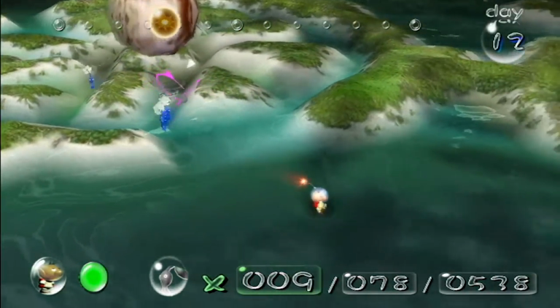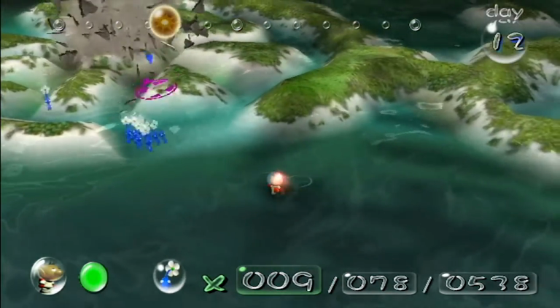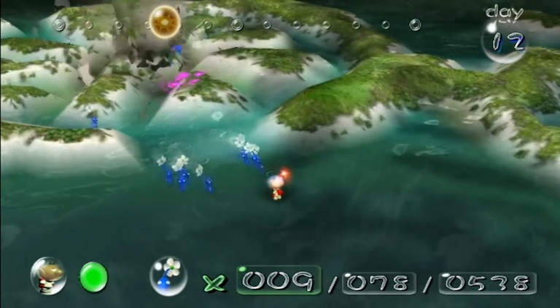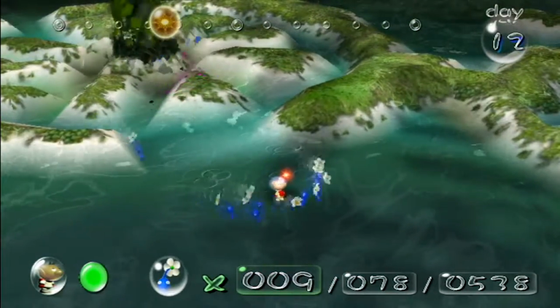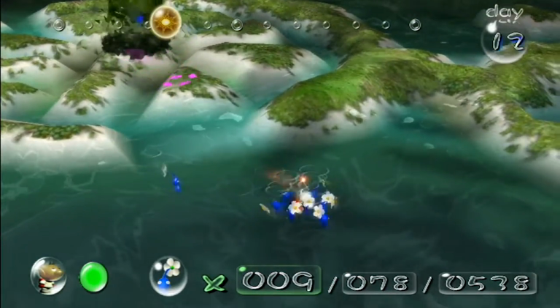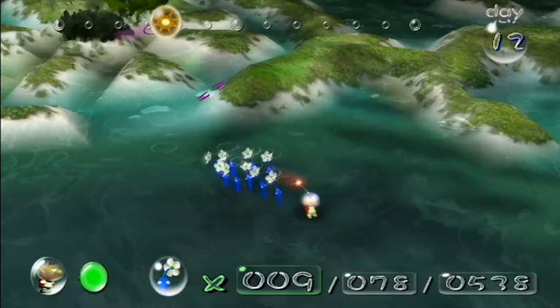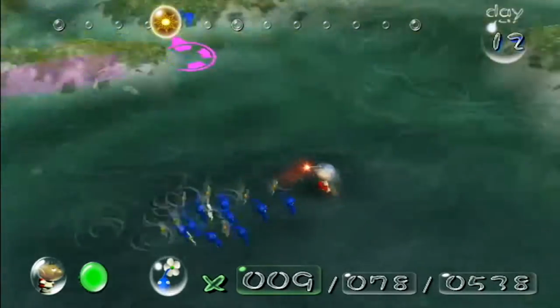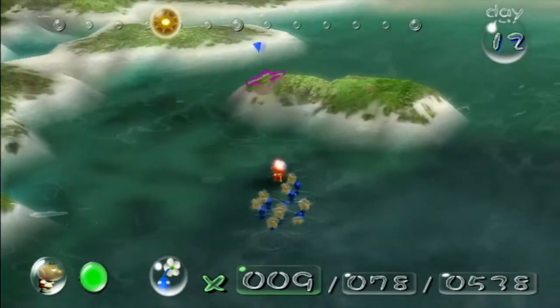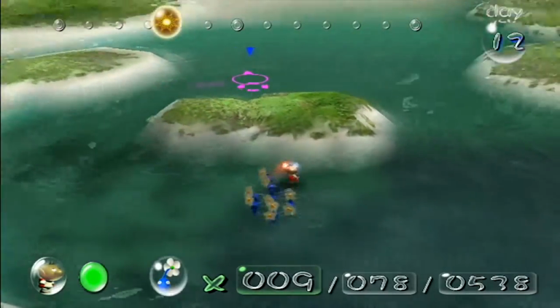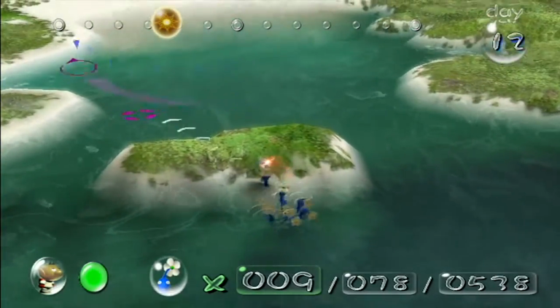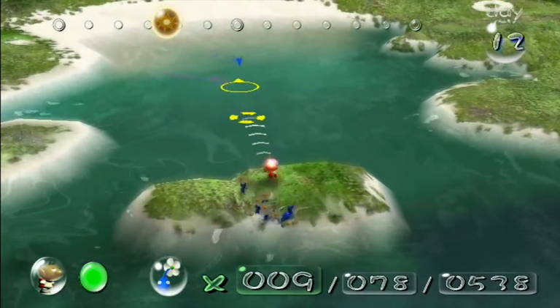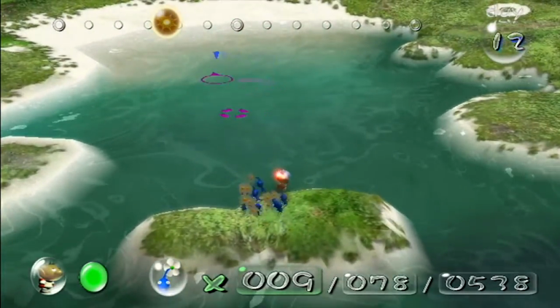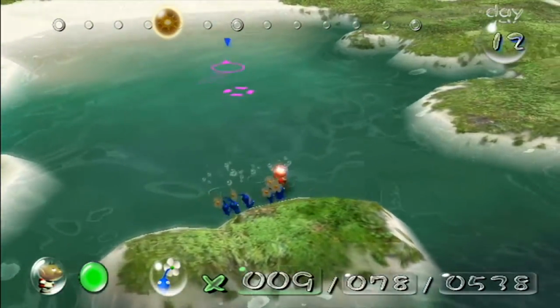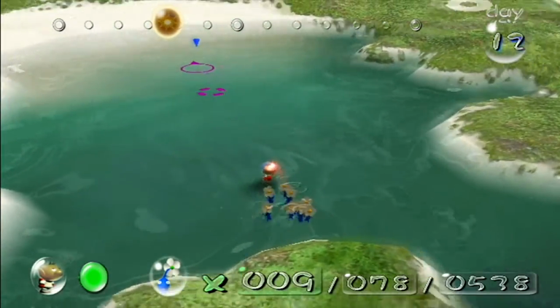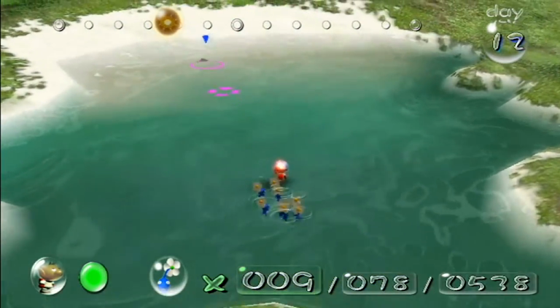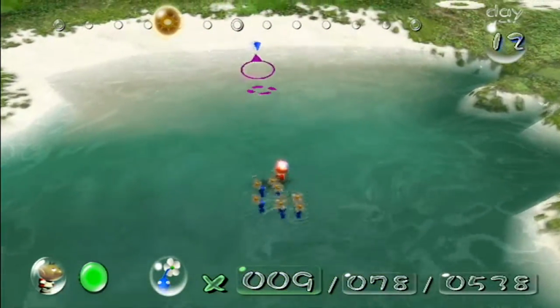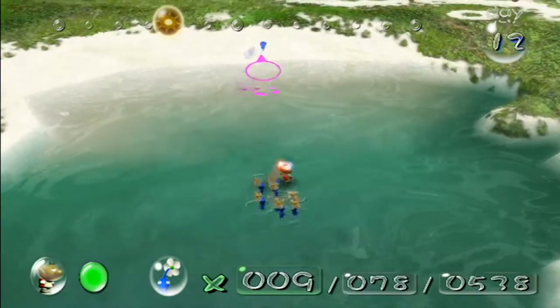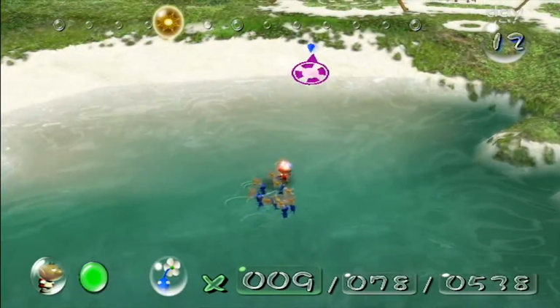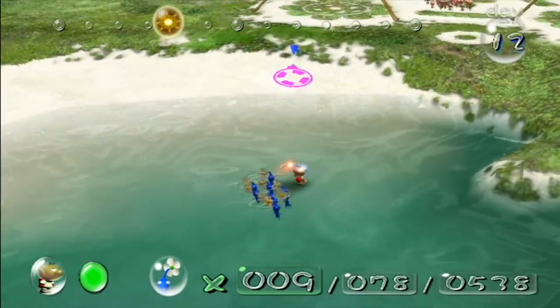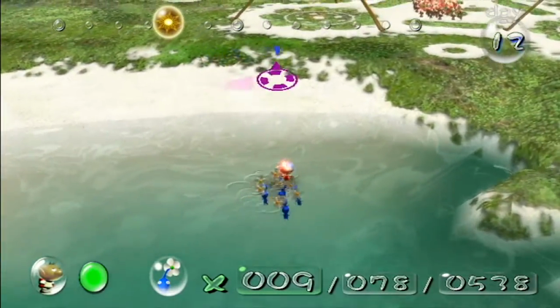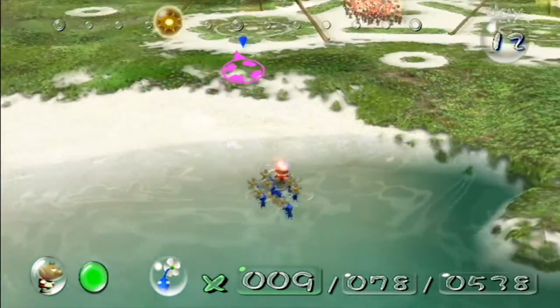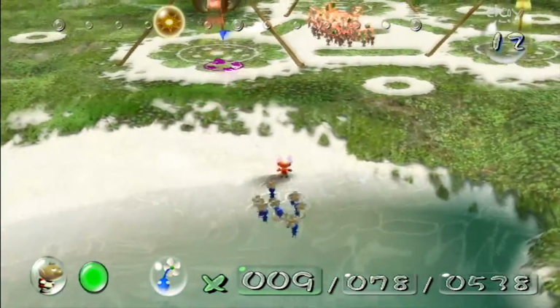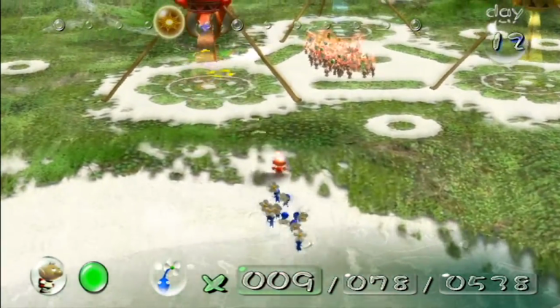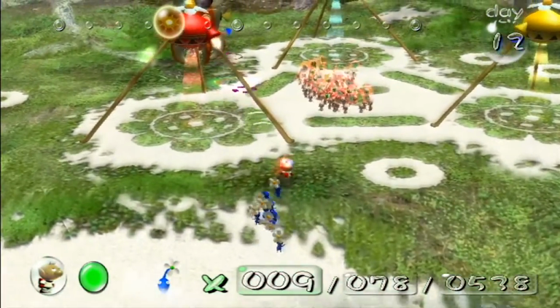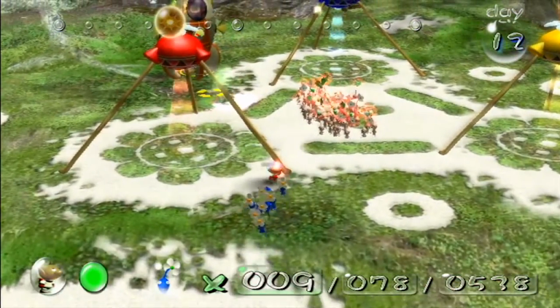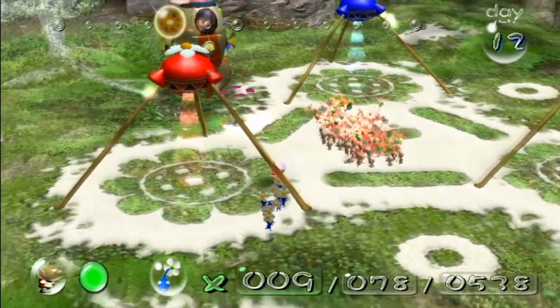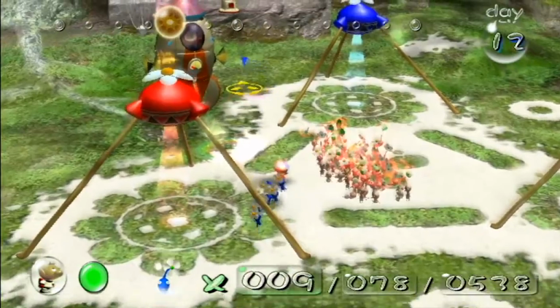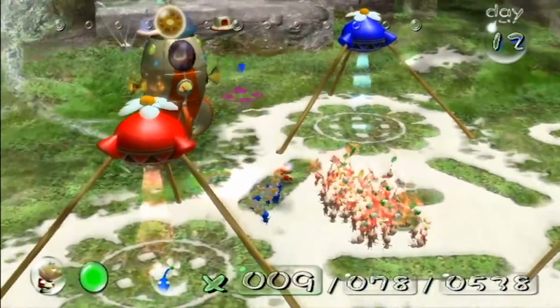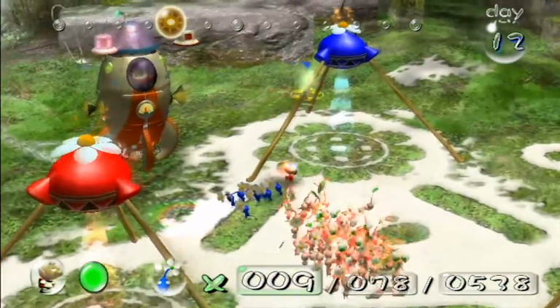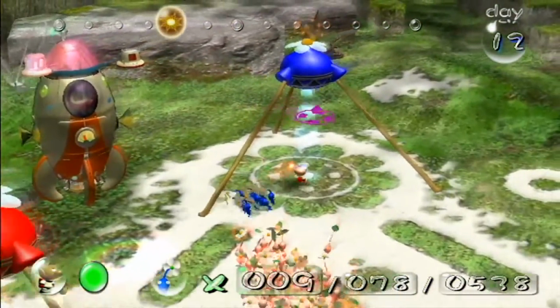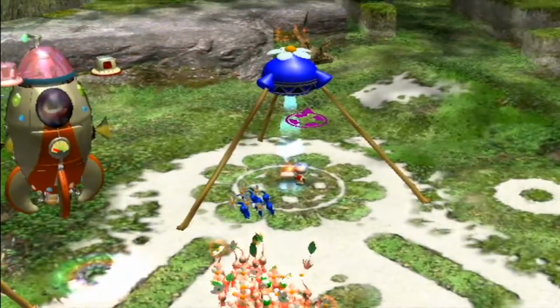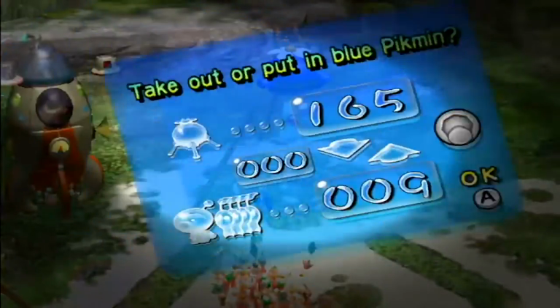The egg breaks open to reveal the Smoky Prog — that enemy is the hardest enemy in Pikmin. So we're going to run away back to our base. The Smoky Prog strategy is to go to your base, and it will actually pluck your Pikmin.